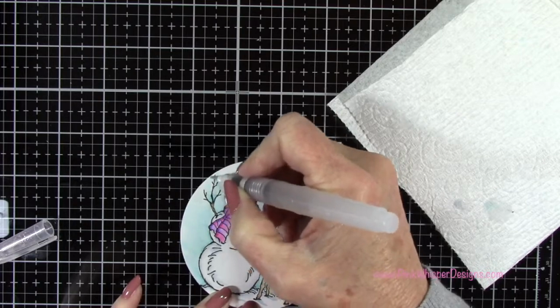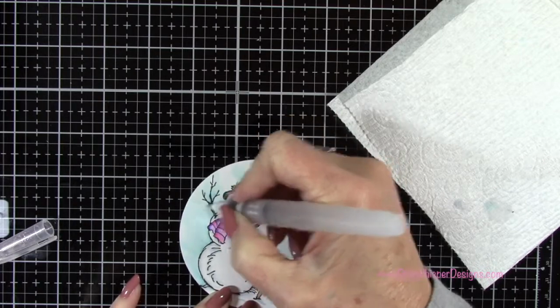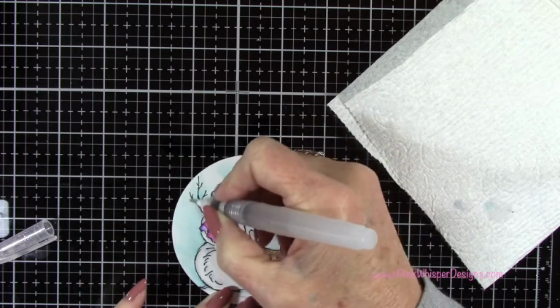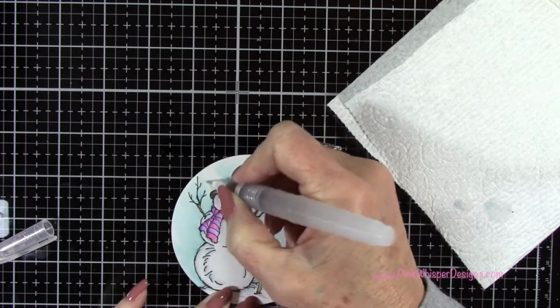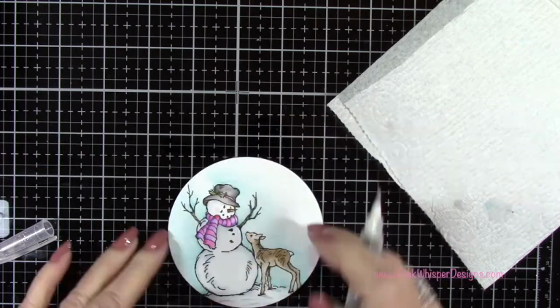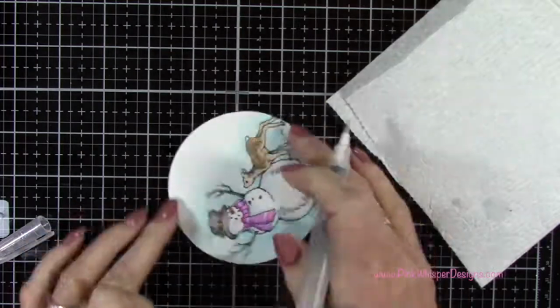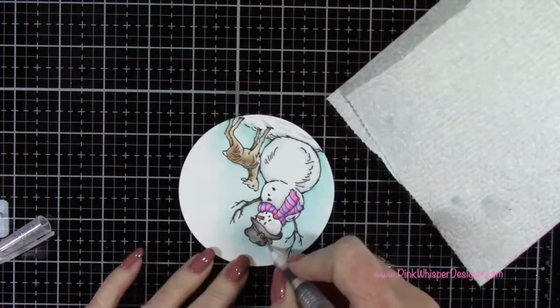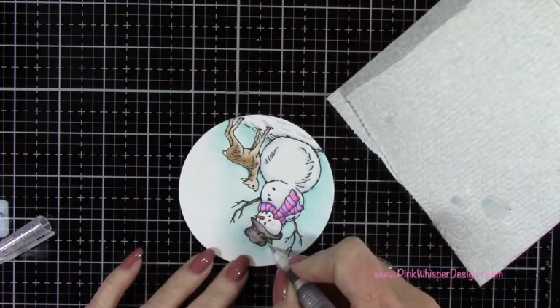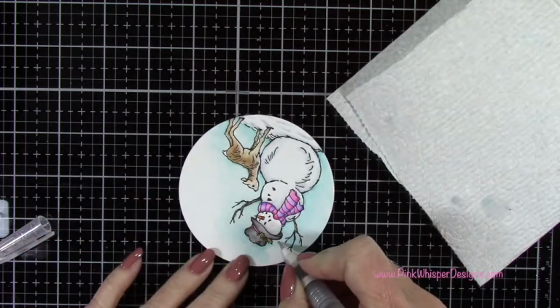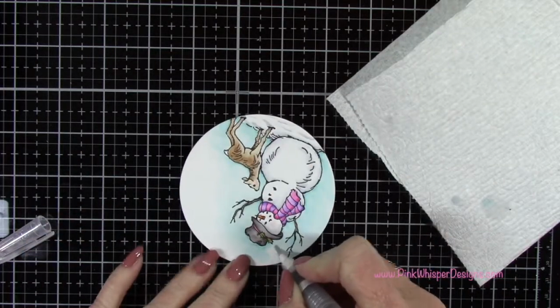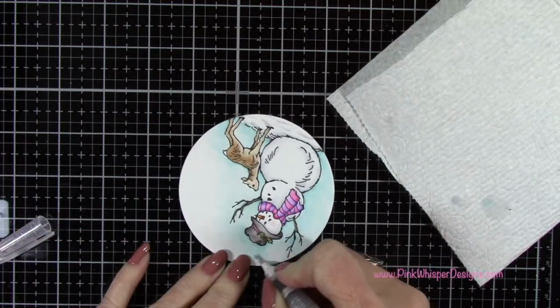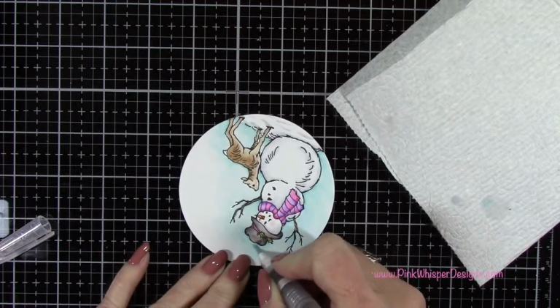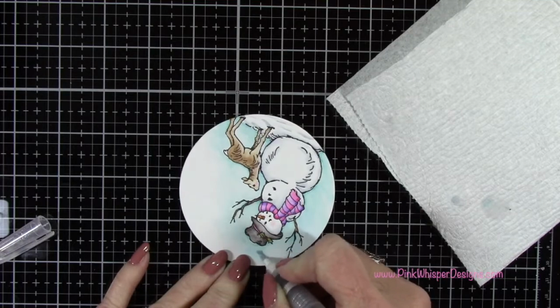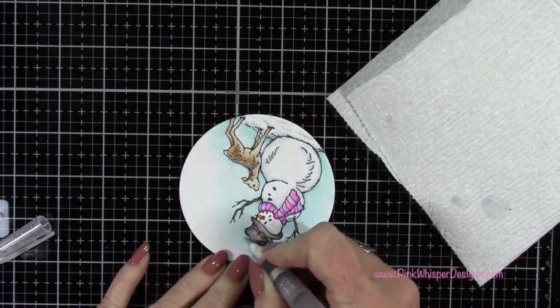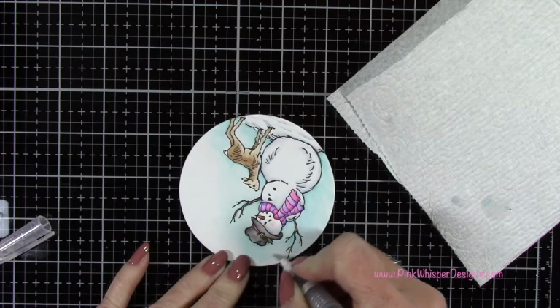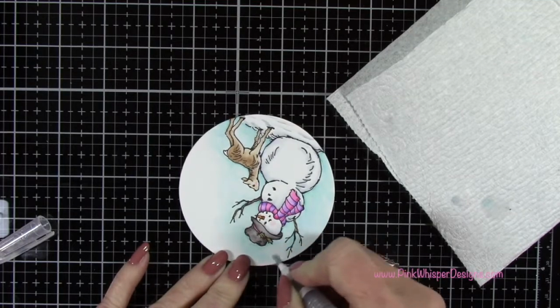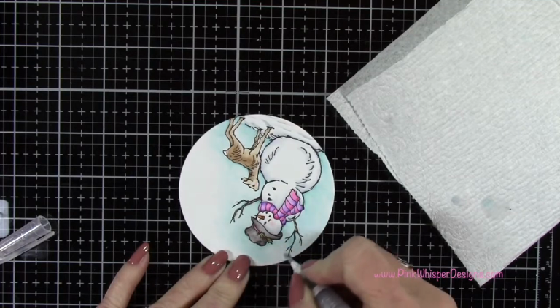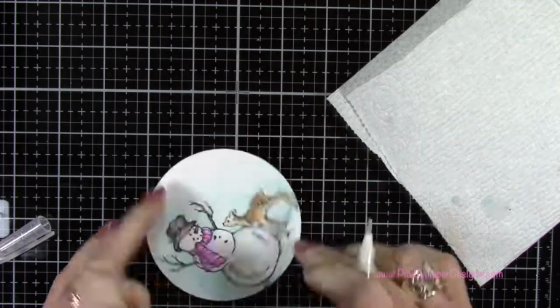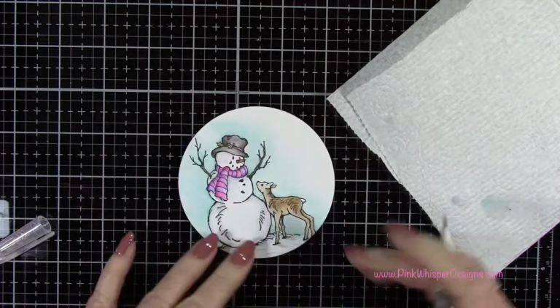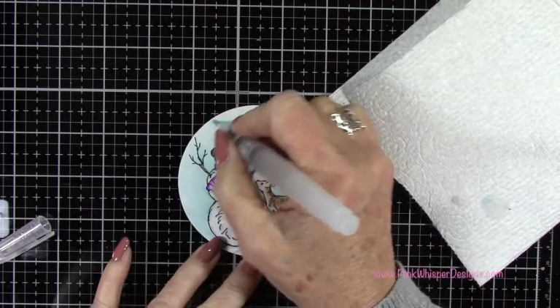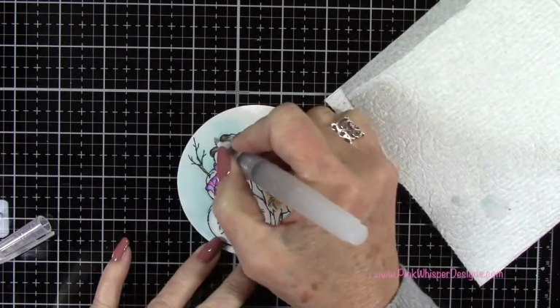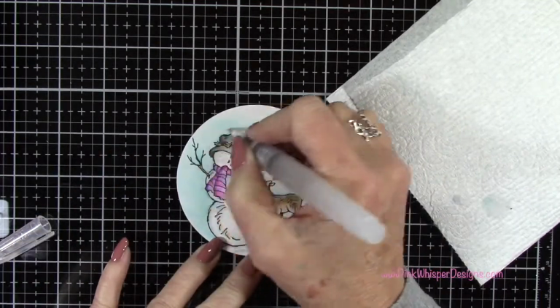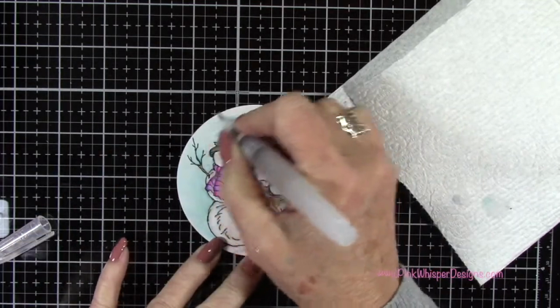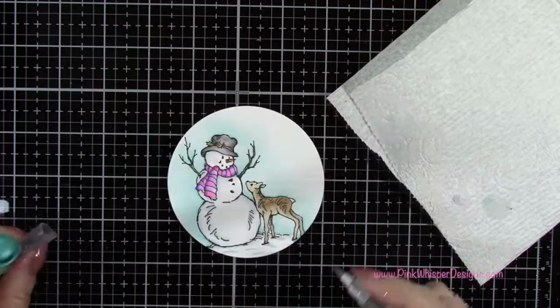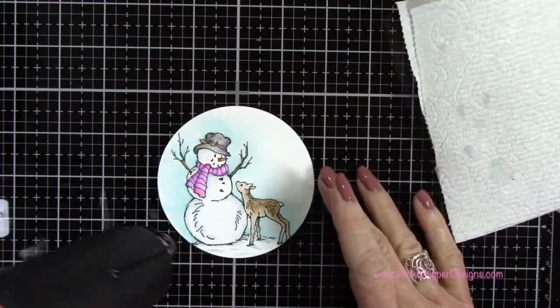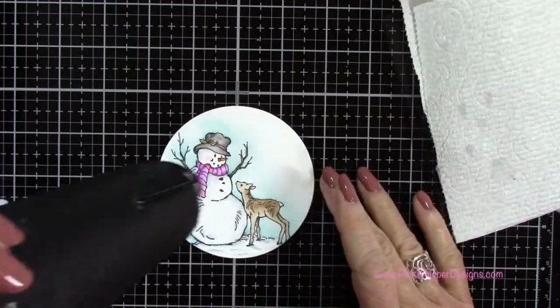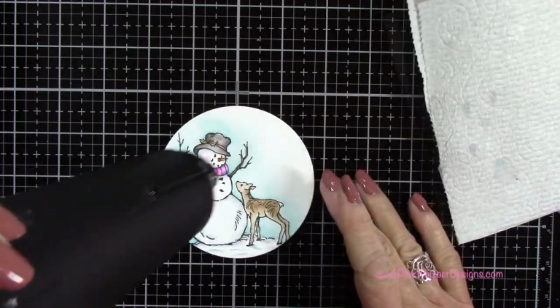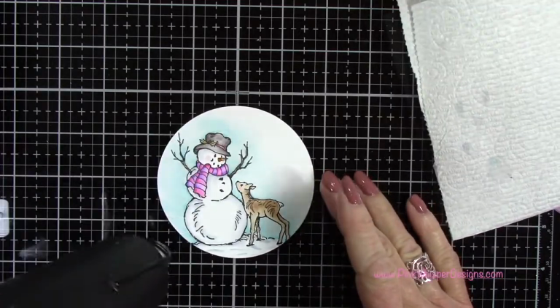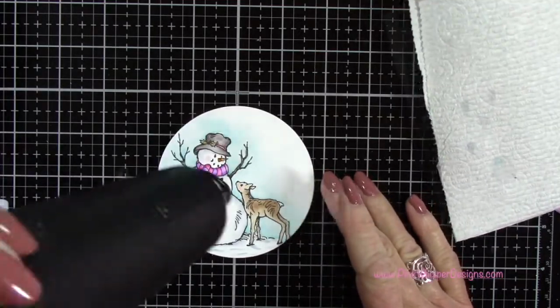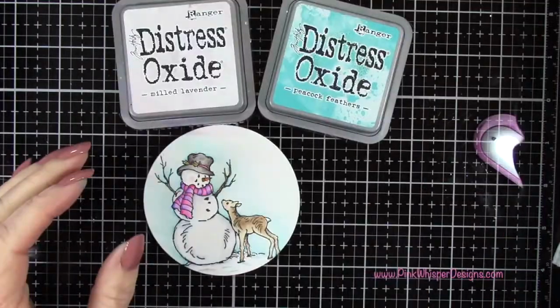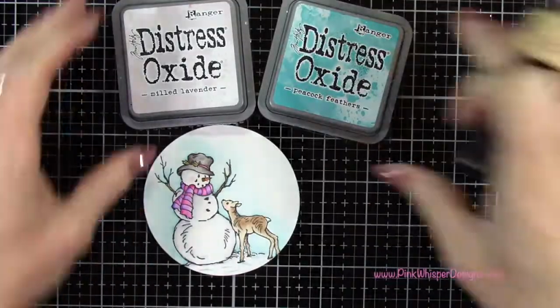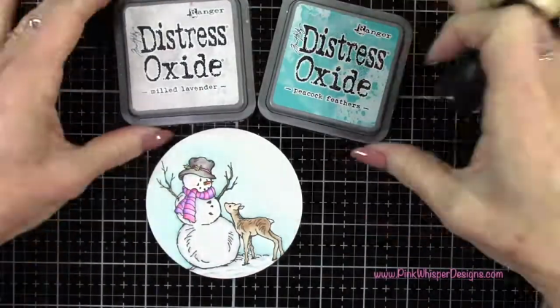I wanted to get a little bit more of that darker color in between the branches because I'm going to be adding a little bit of snow later on and I want it to stand out a little bit more. So now I'm going to heat set that quickly.